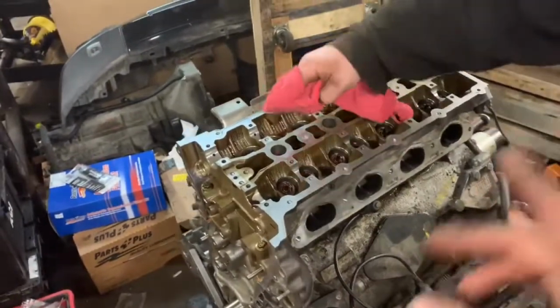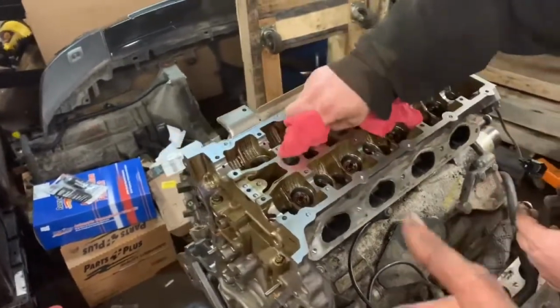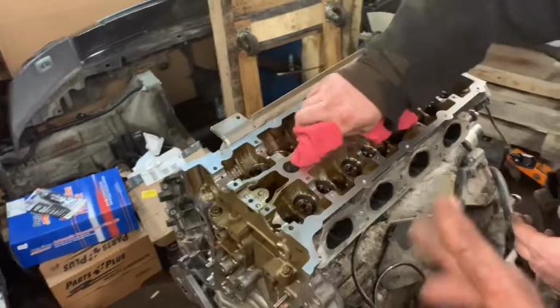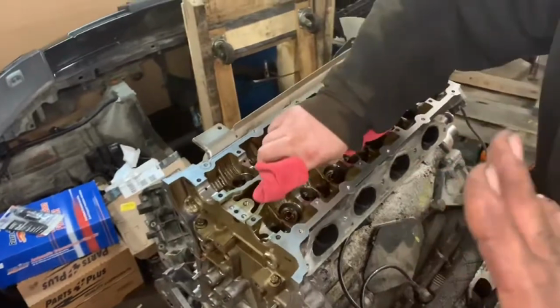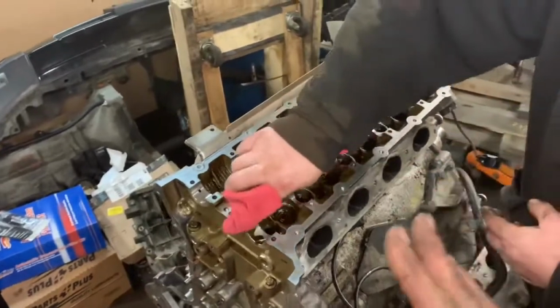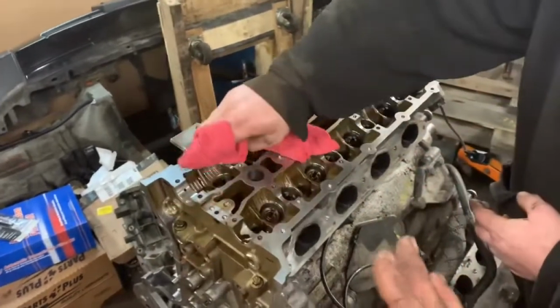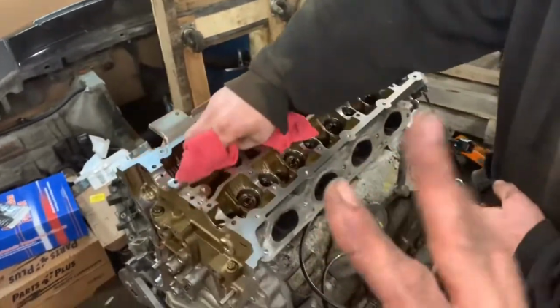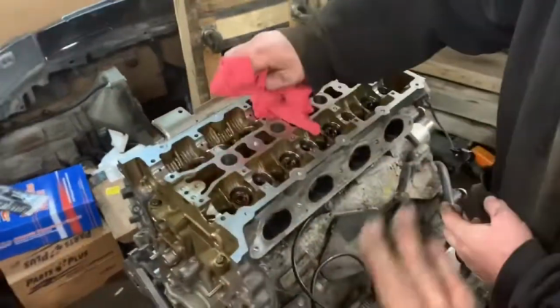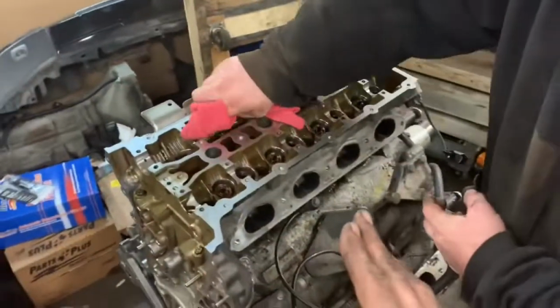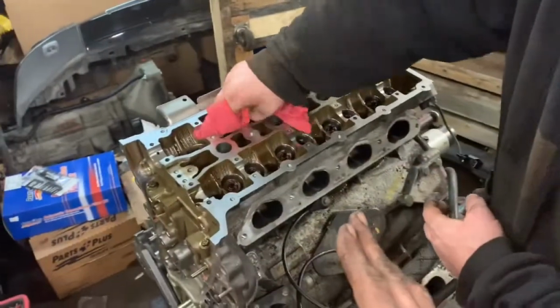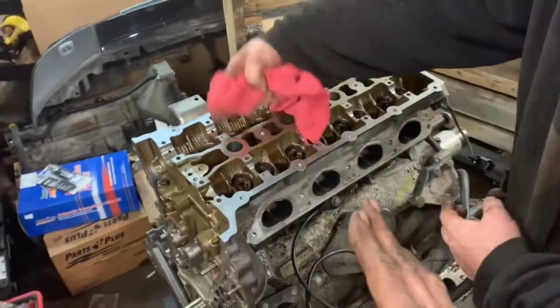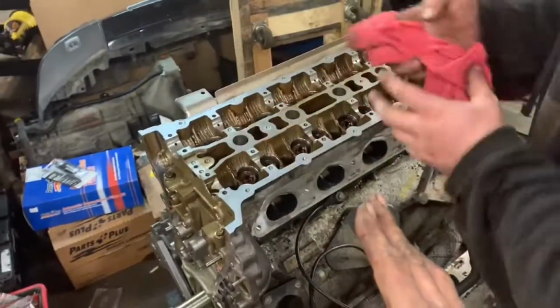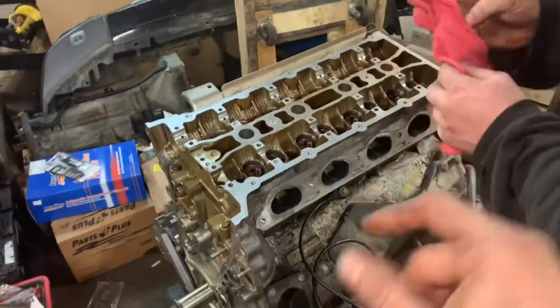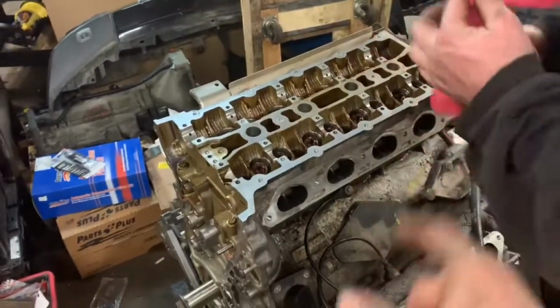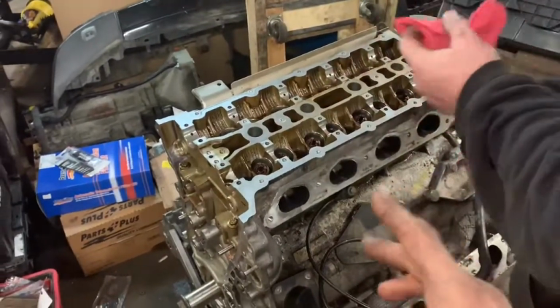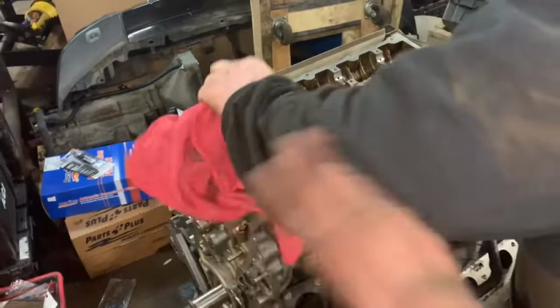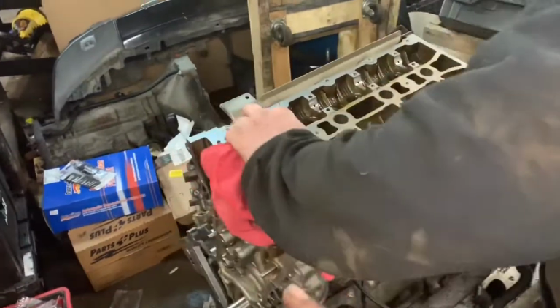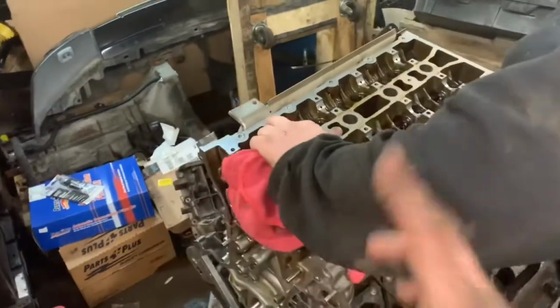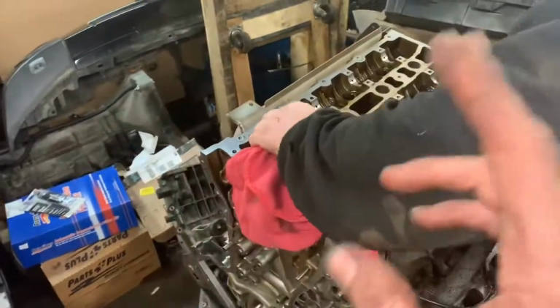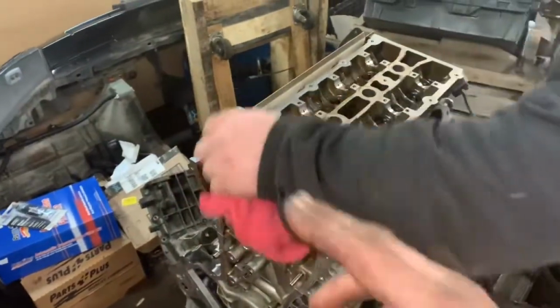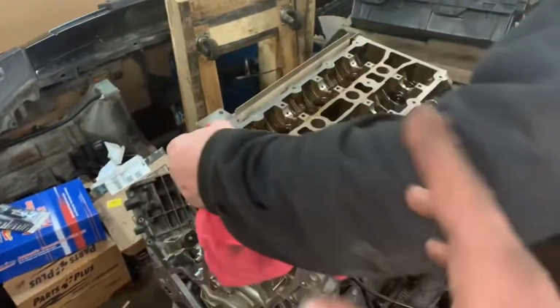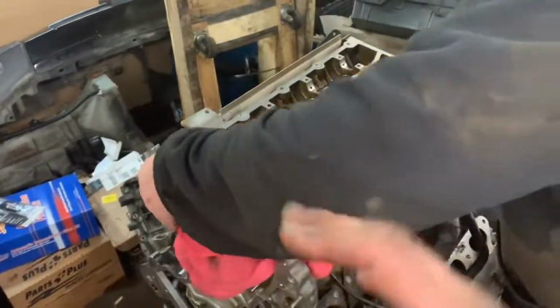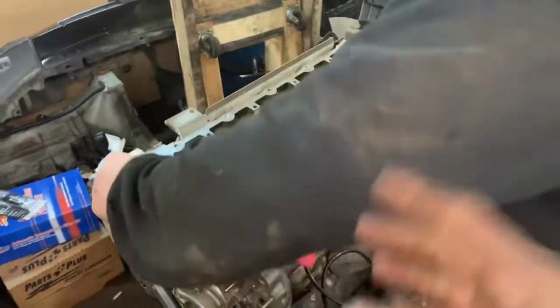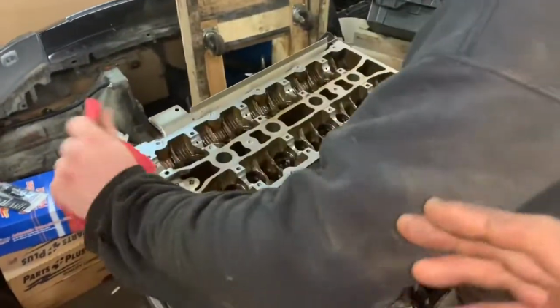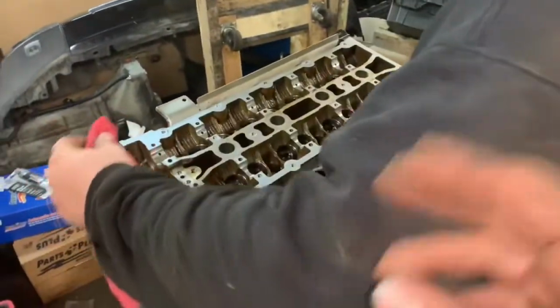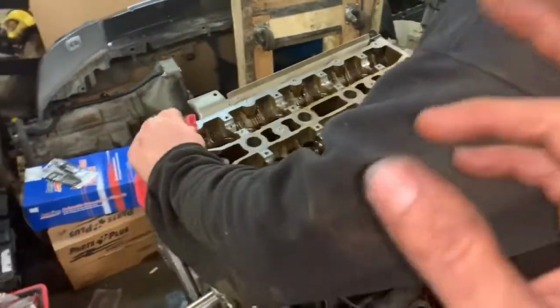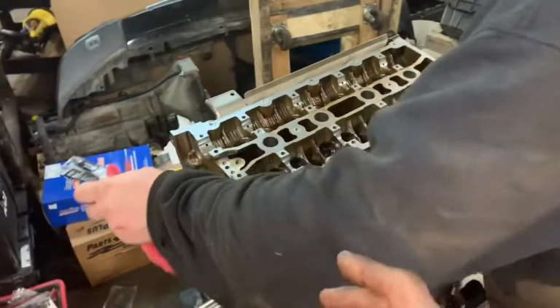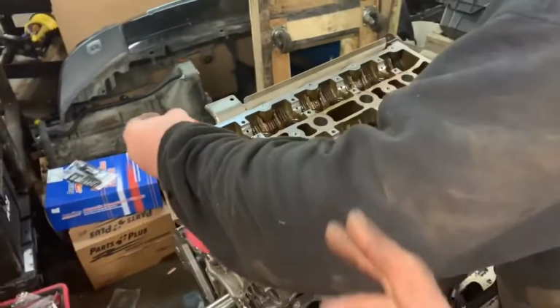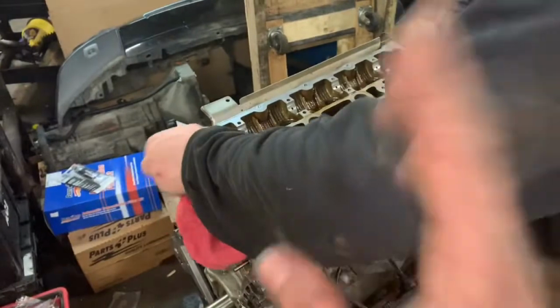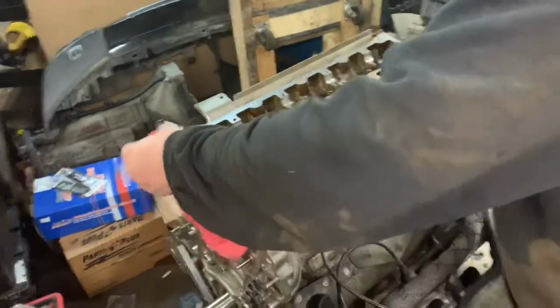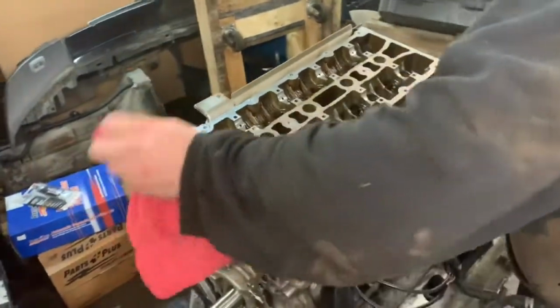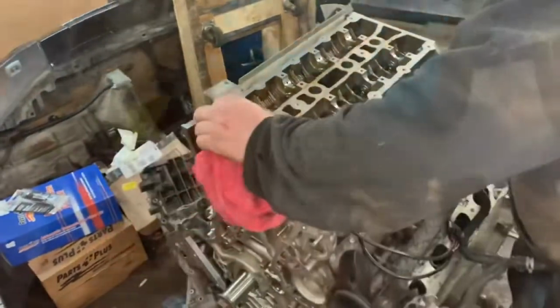We're just gonna use what's called common sense. Now I know common sense isn't that common nowadays, but when I explain to you what we did, why we did it, and everything else, and tell you about the bolts that we're using, I'll explain to you the torque specs.